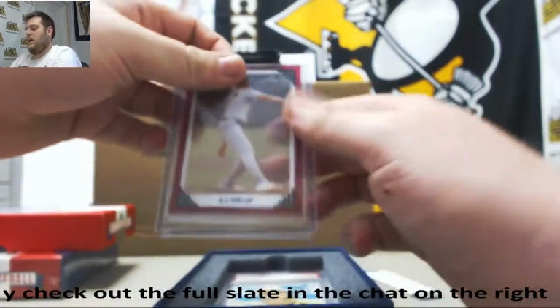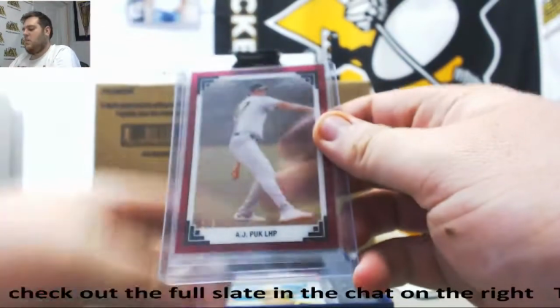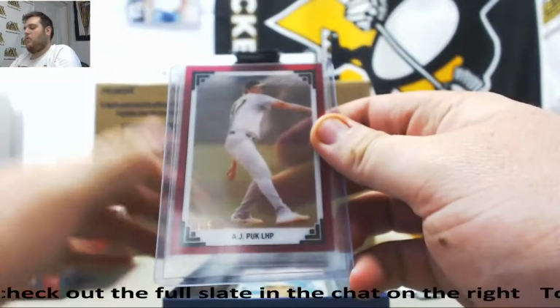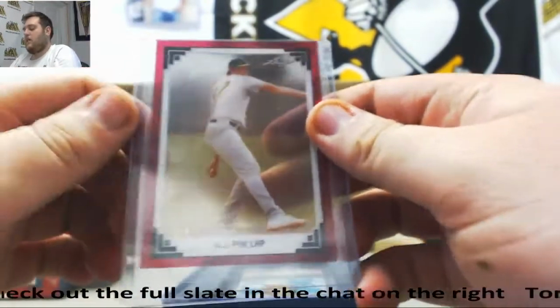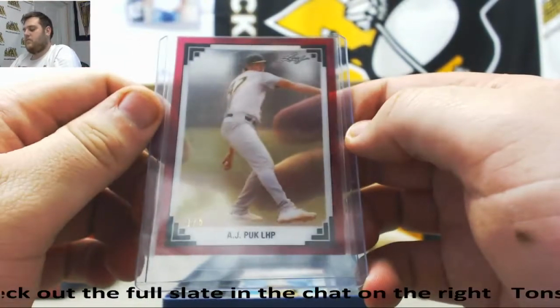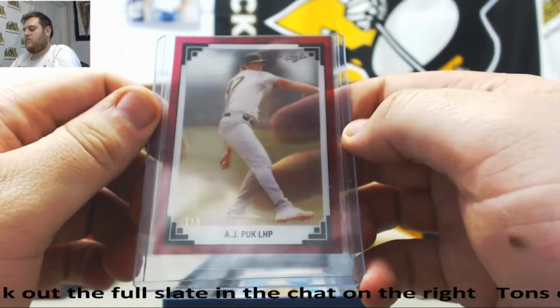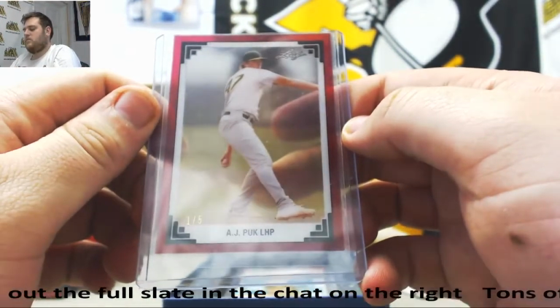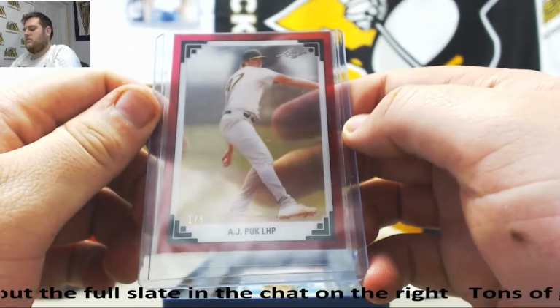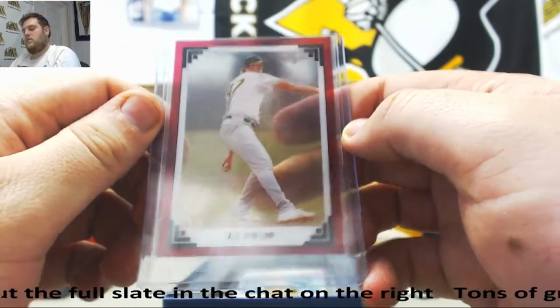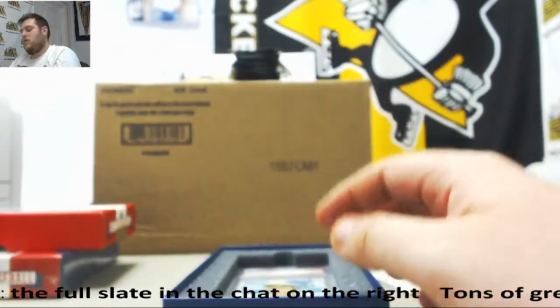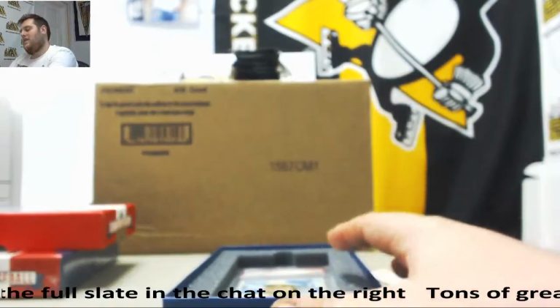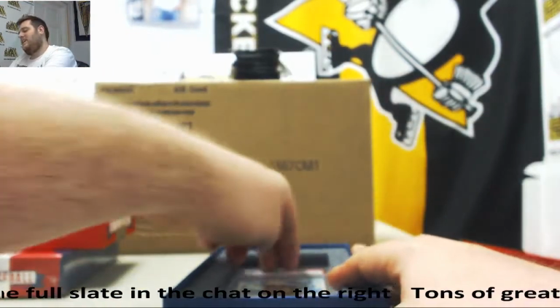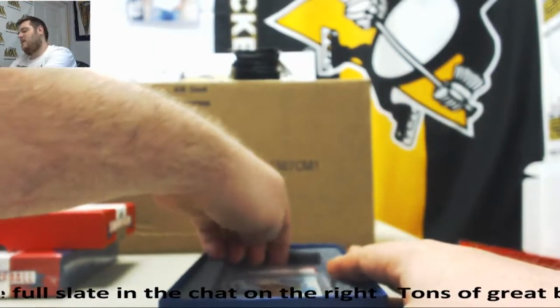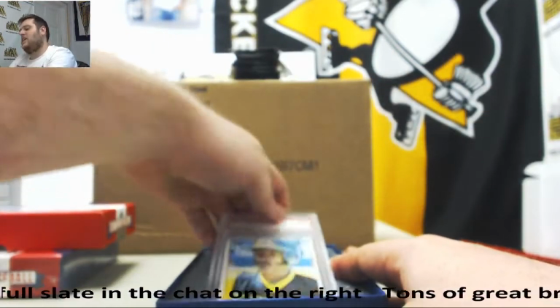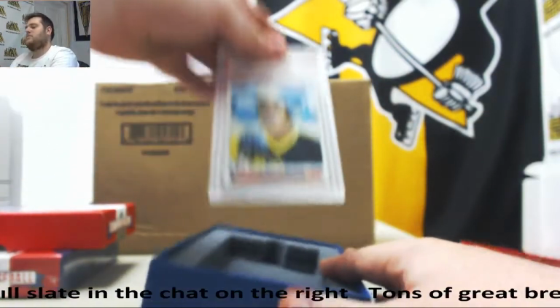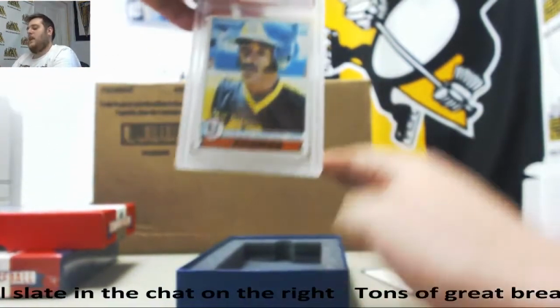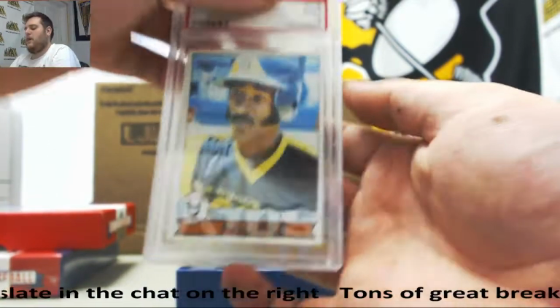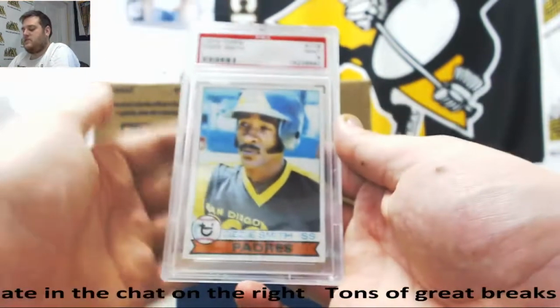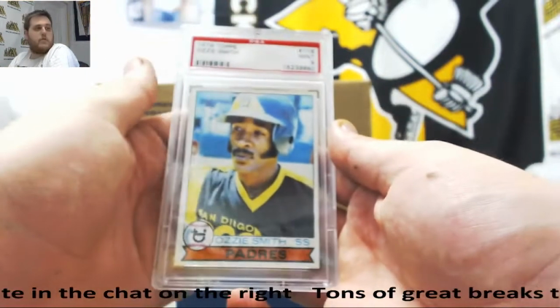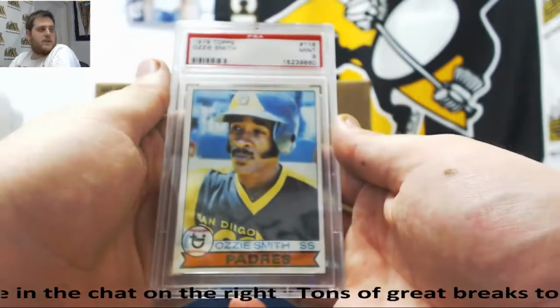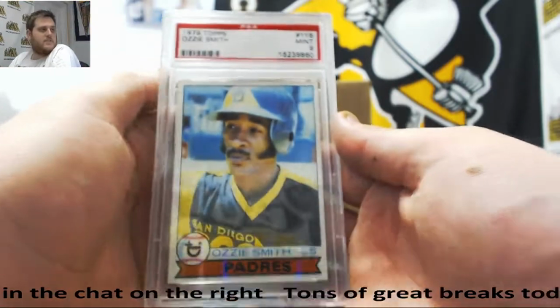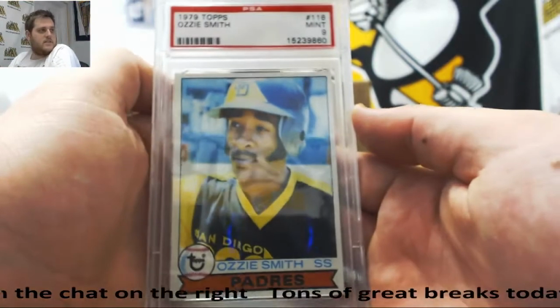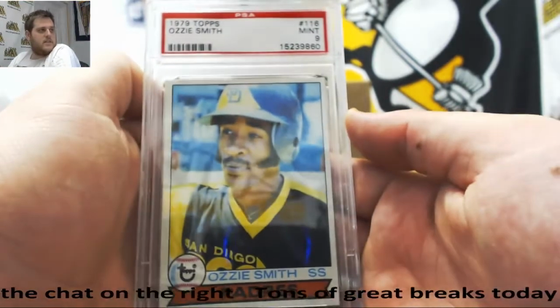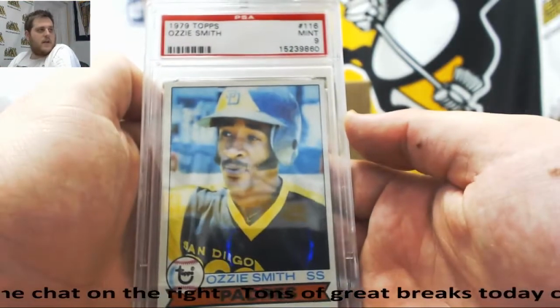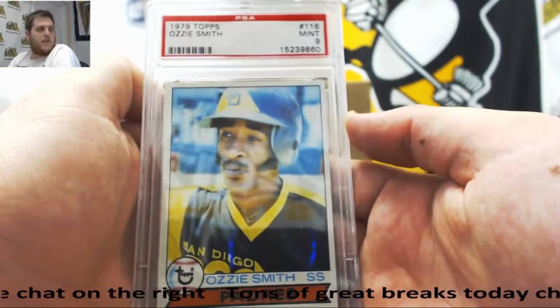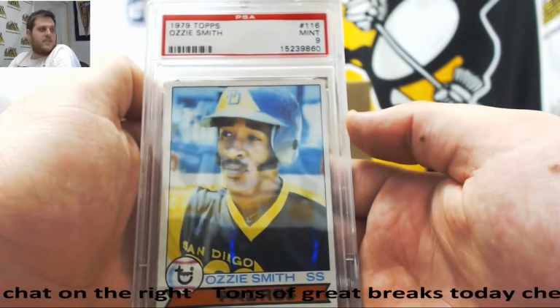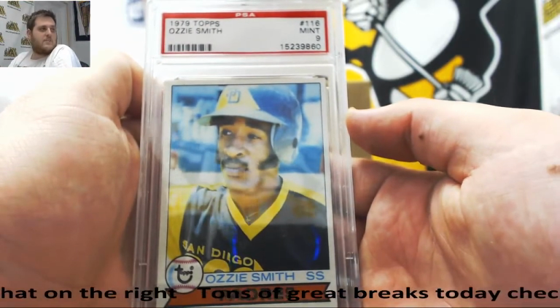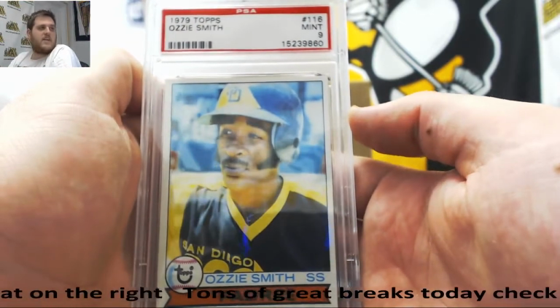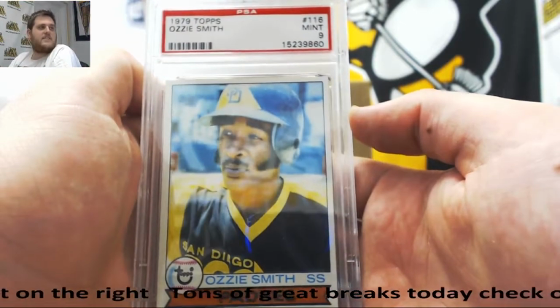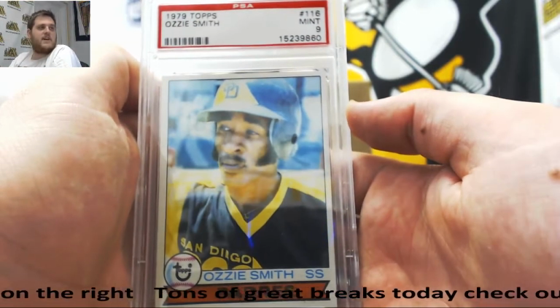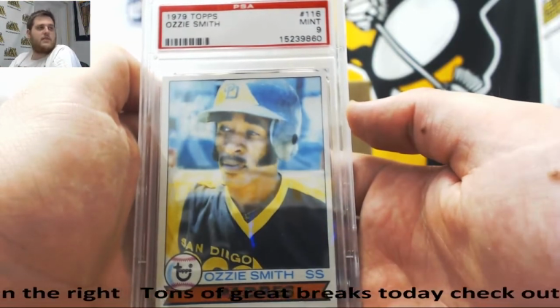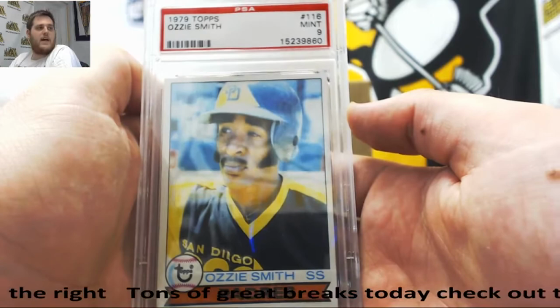AJ Puck, 105. 1979 Topps, 9 Mint, Ozzie Smith with the Padres. Got some killer sideburns right there. 1979 Smith, 9 Mint.